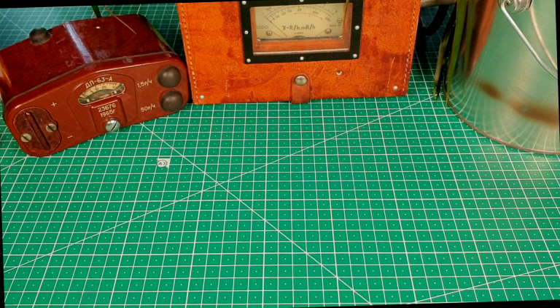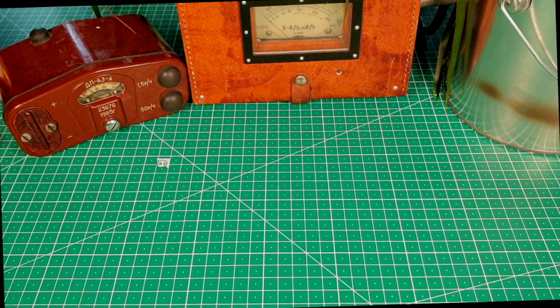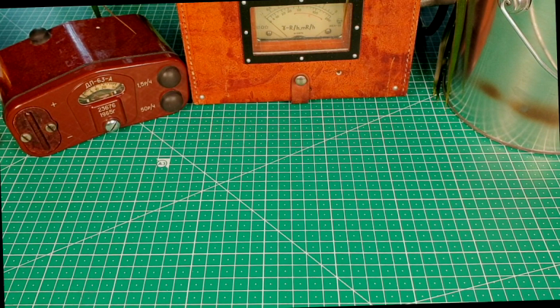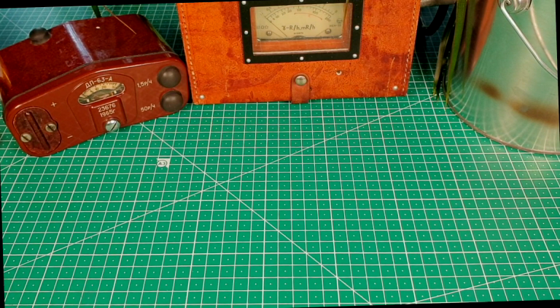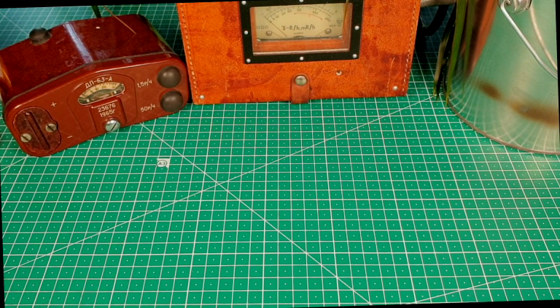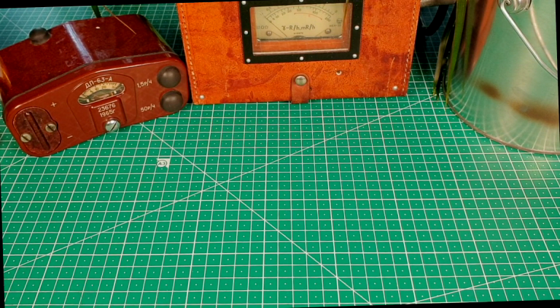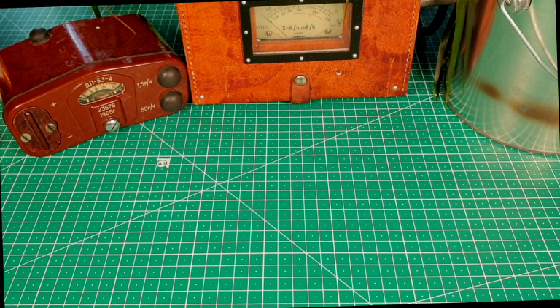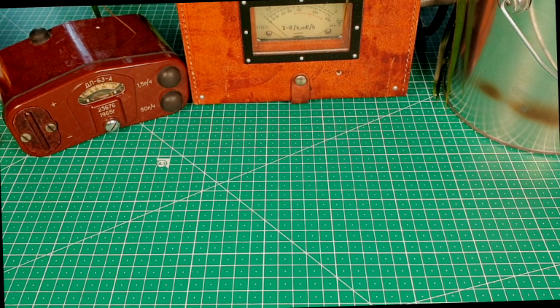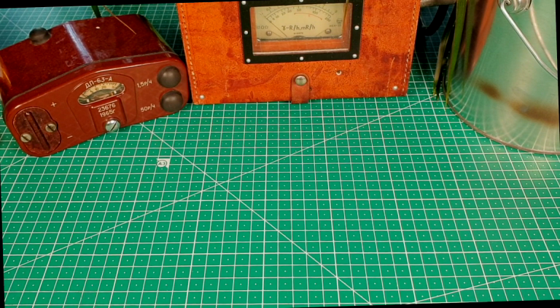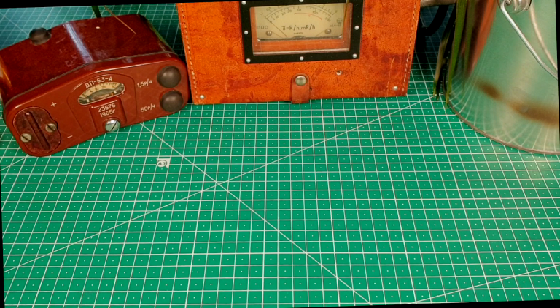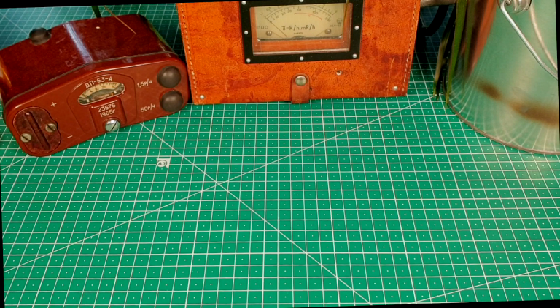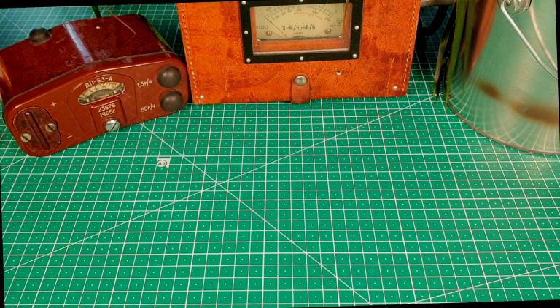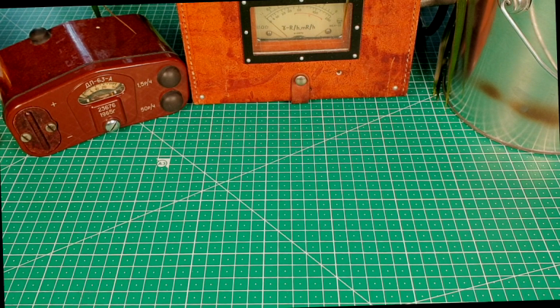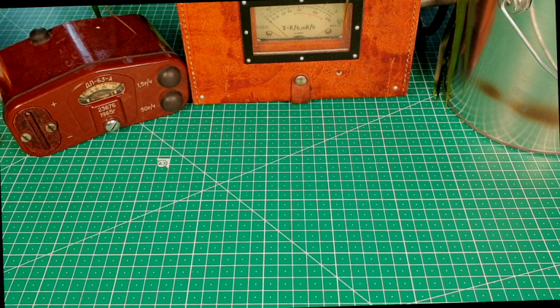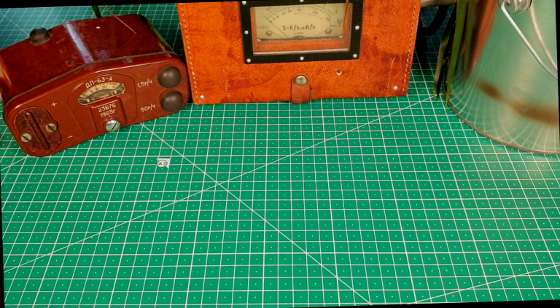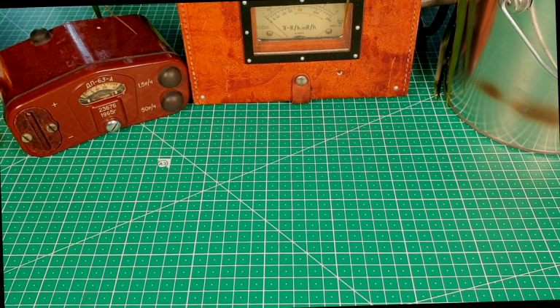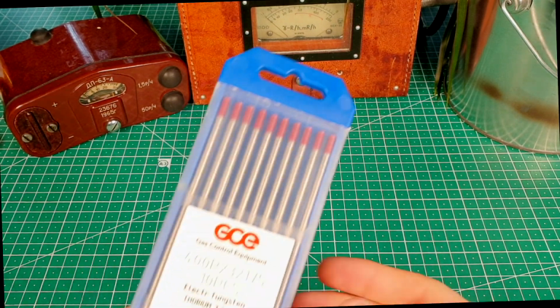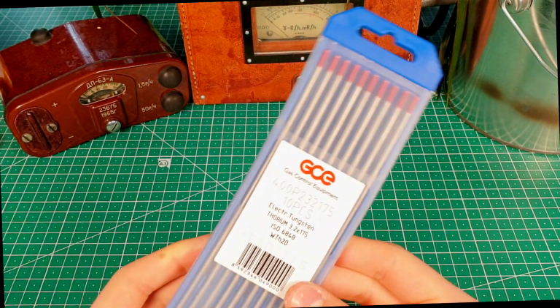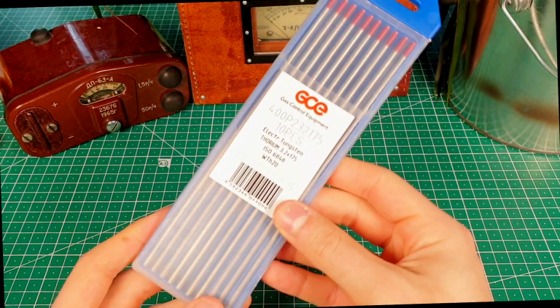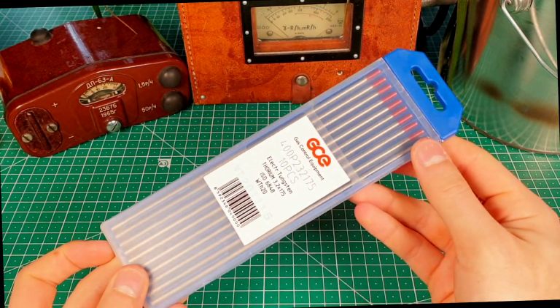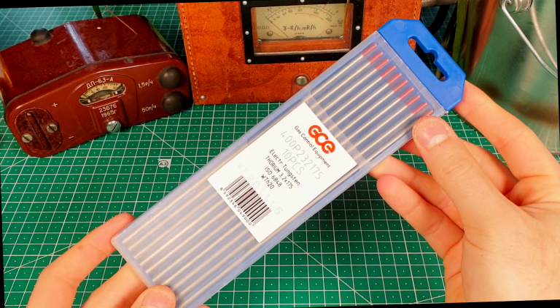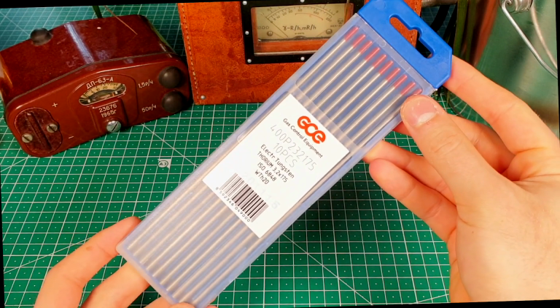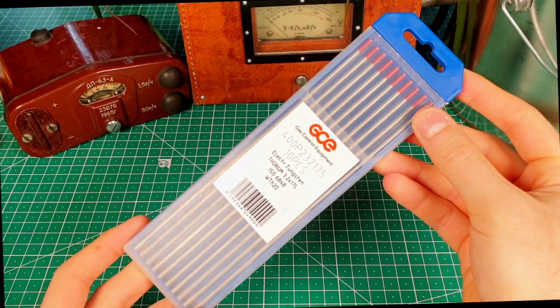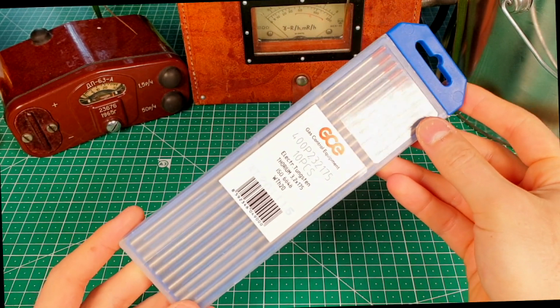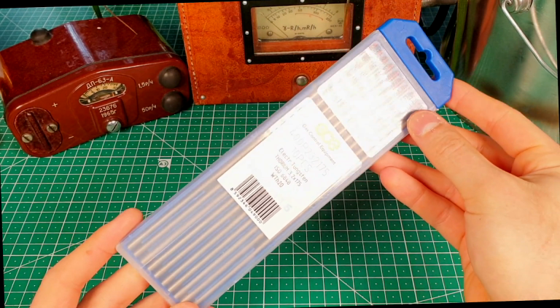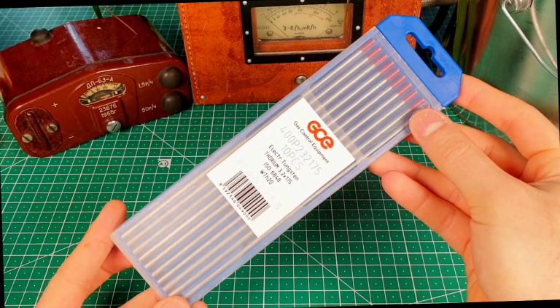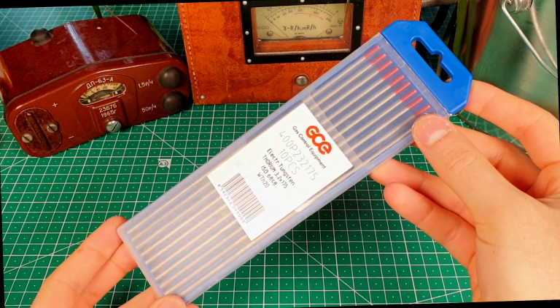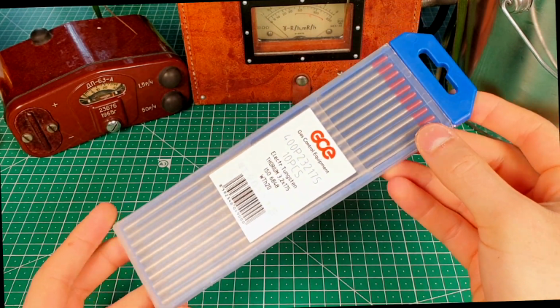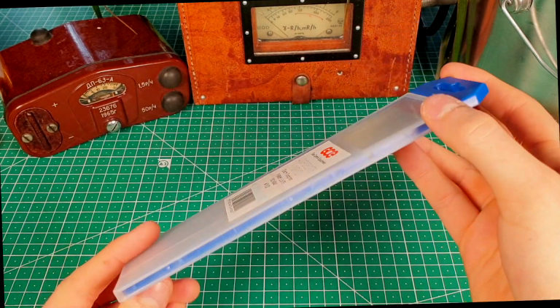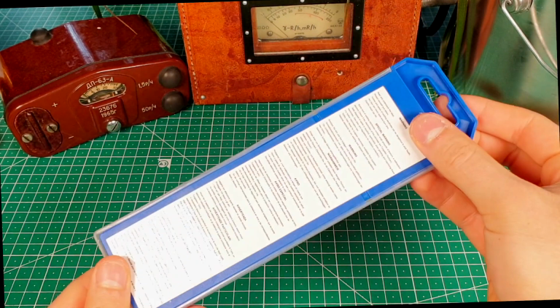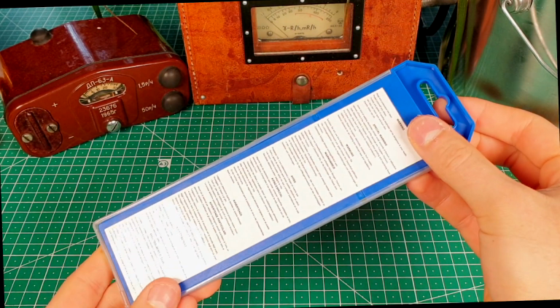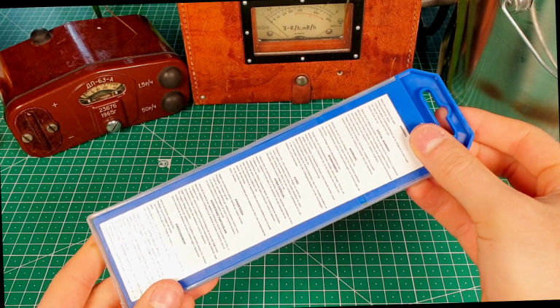Hi! Today I want to show you an item that you can find in a hardware store, and it is radioactive. Let's take a closer look at the thoriated tungsten electrodes. There are three types of thoriated tungsten electrodes, with the only difference being the amount of thorium in them.